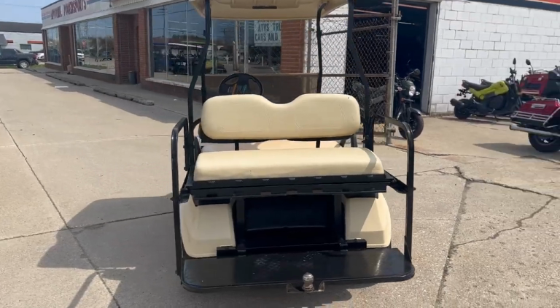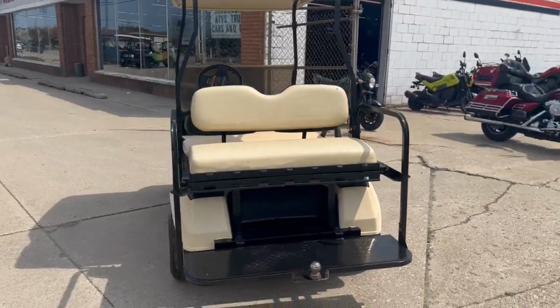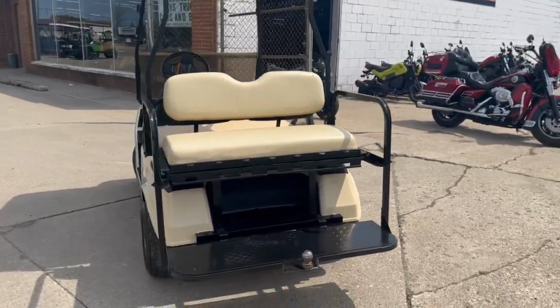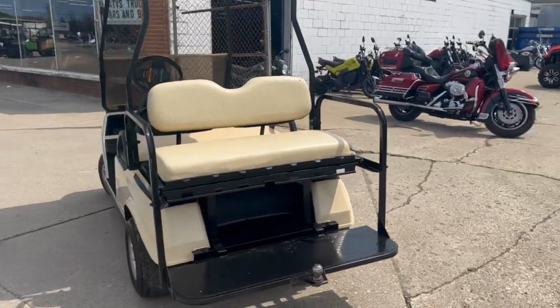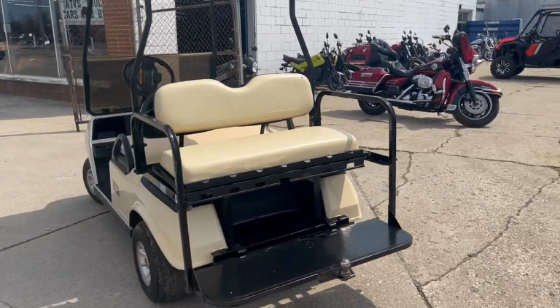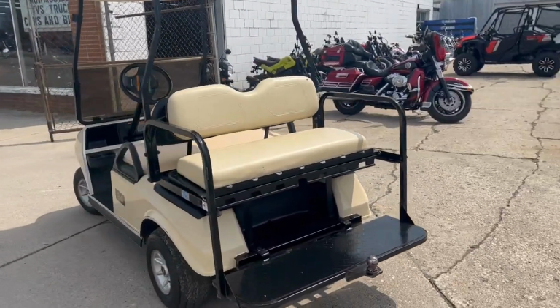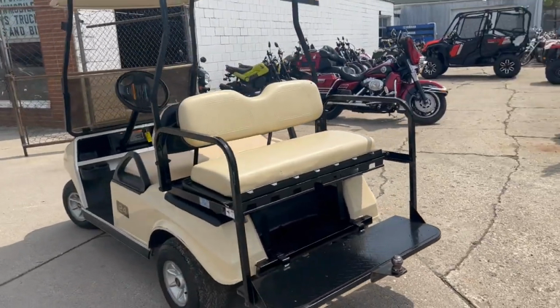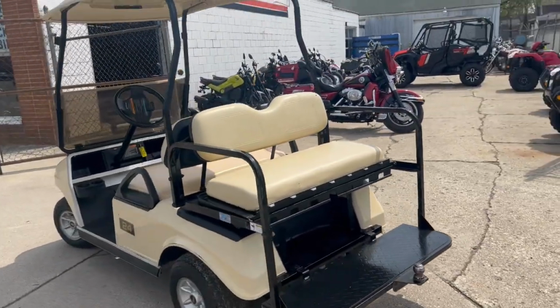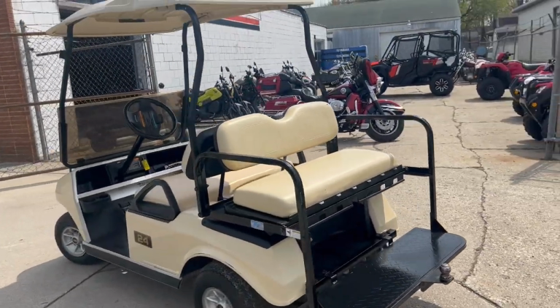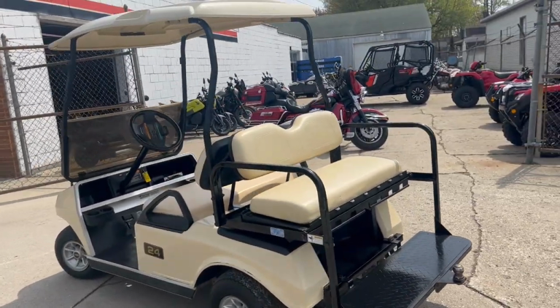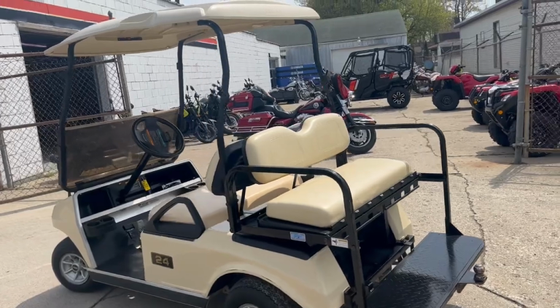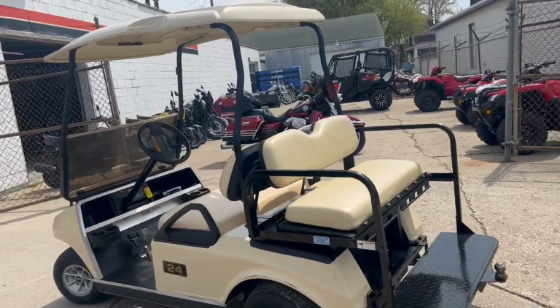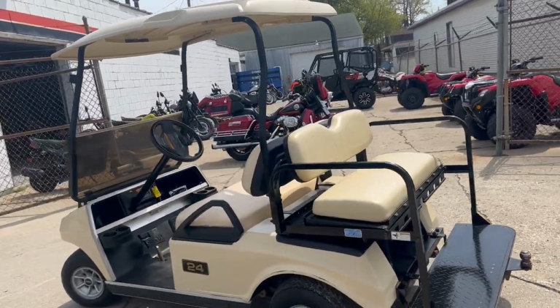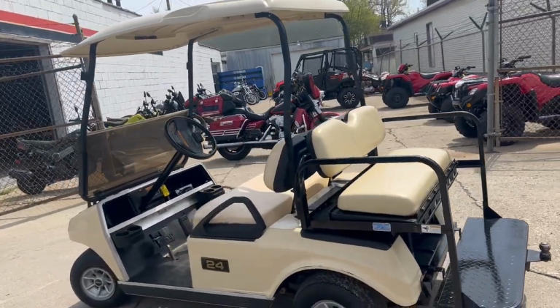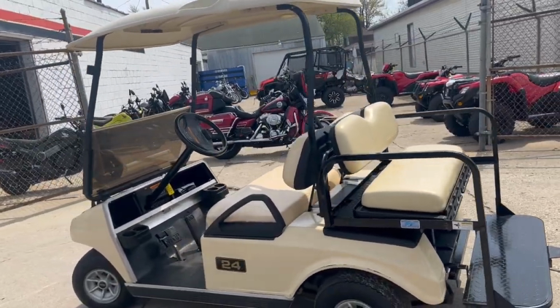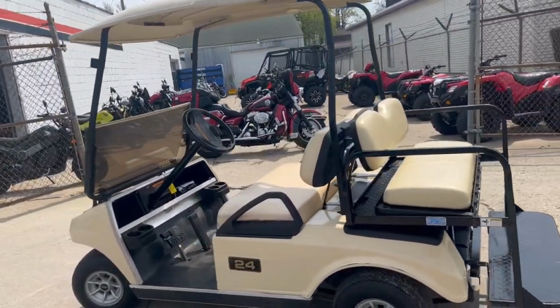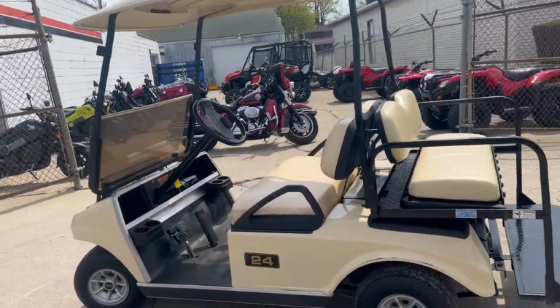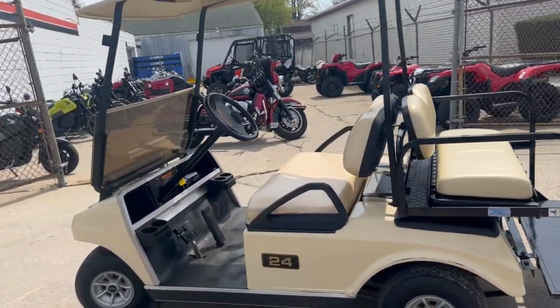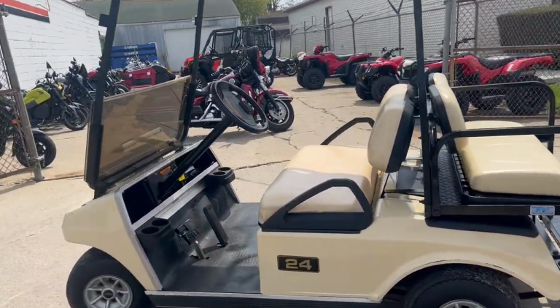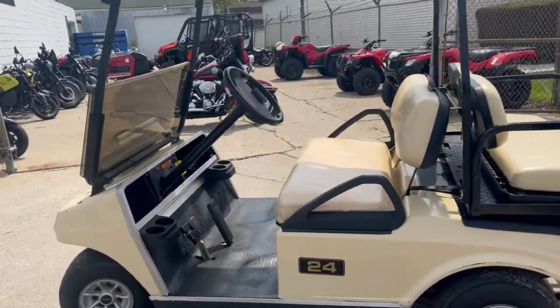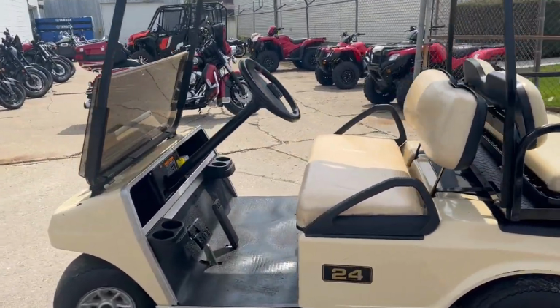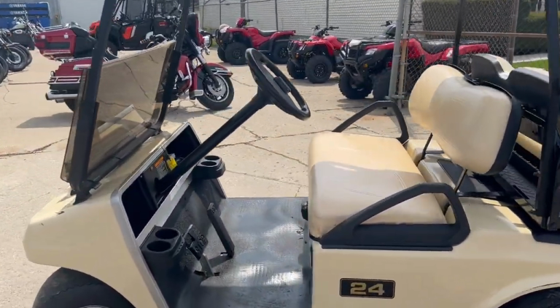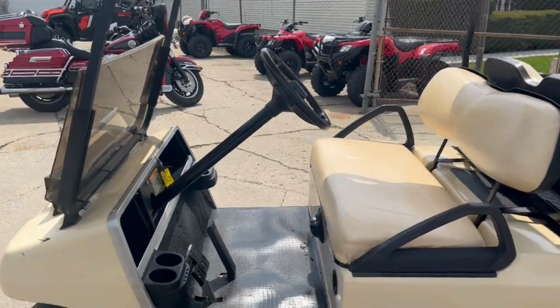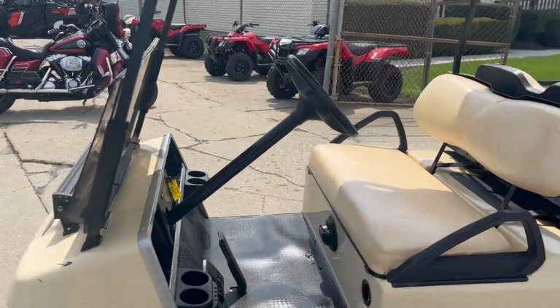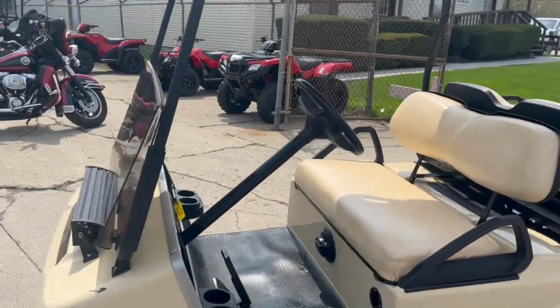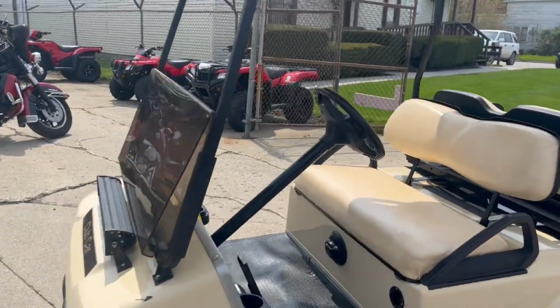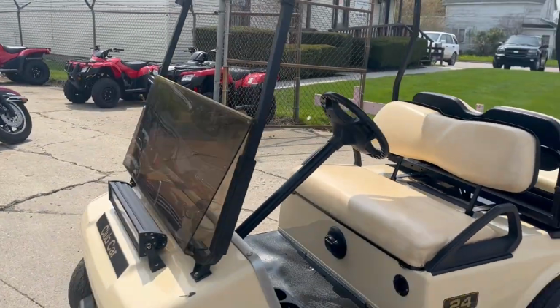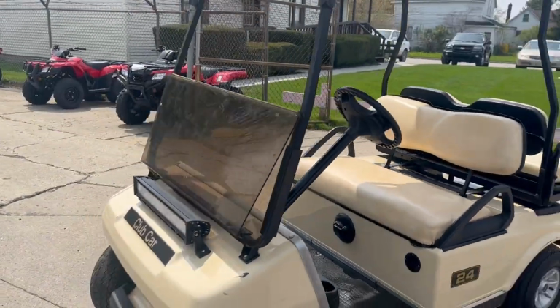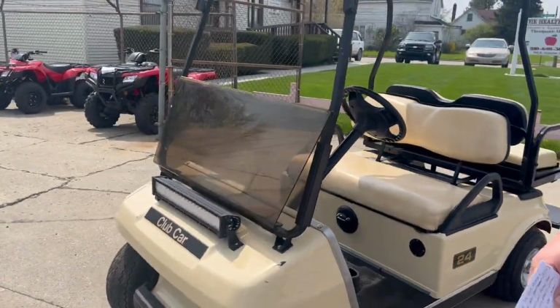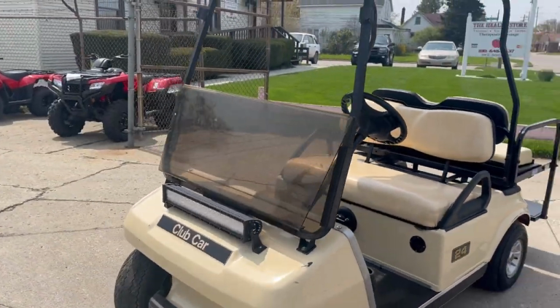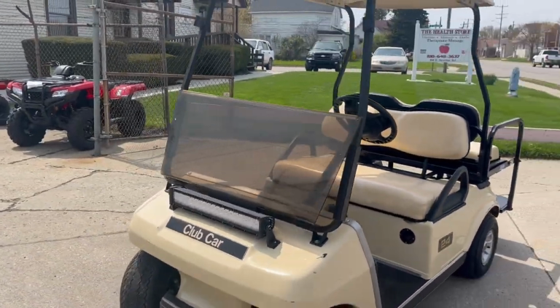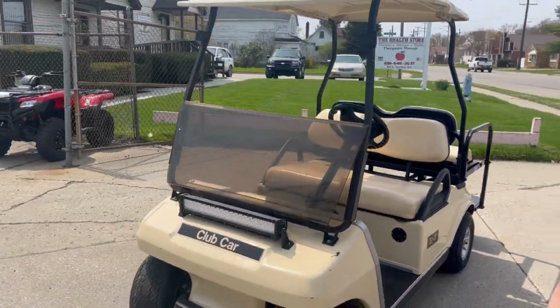Runs strong, everything works. The rear seat flips down so you can do some yard work with it. Give us a call — 810-648-9500. We've got financing available, give us a call.